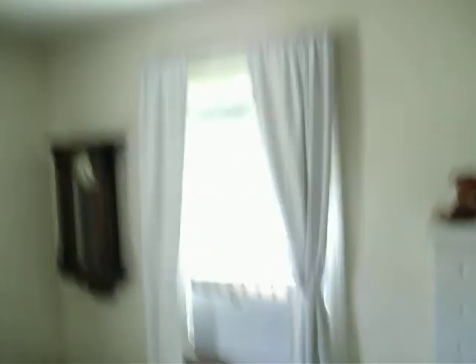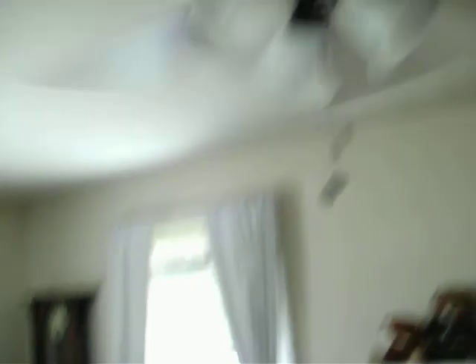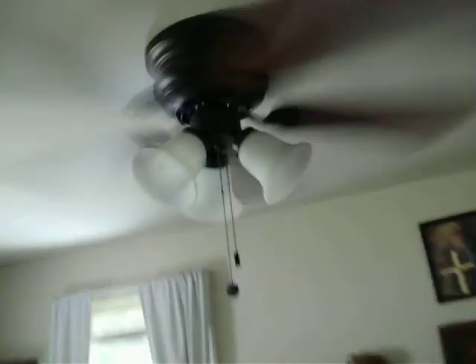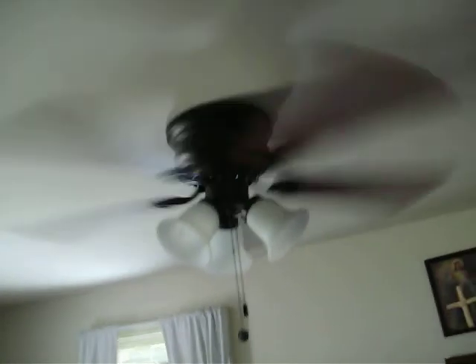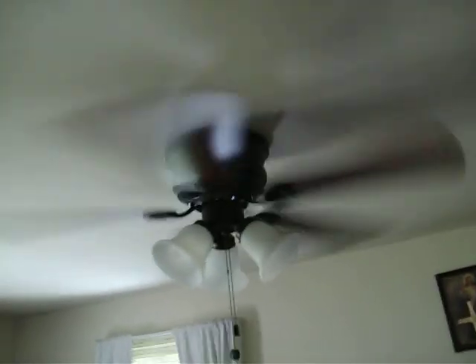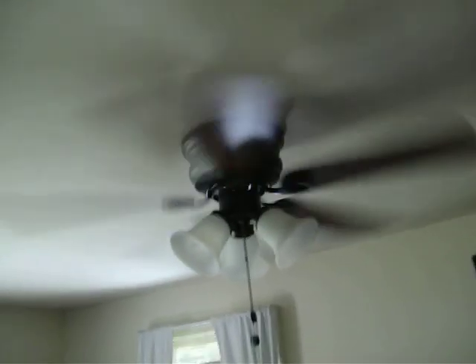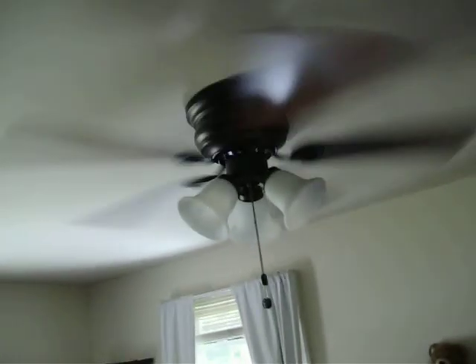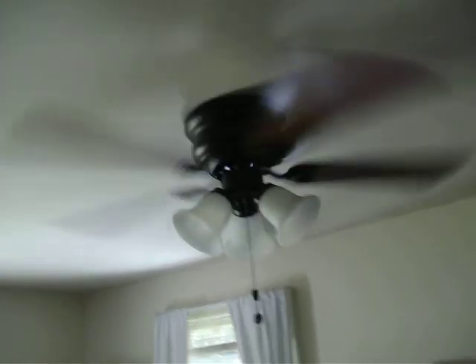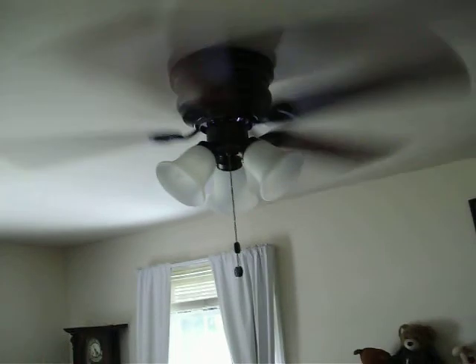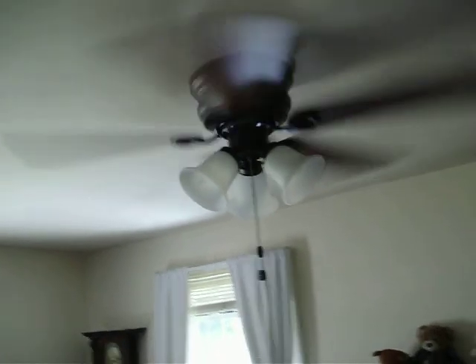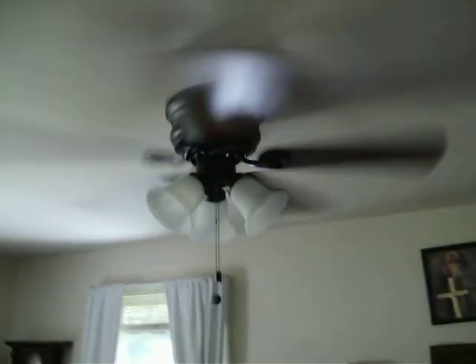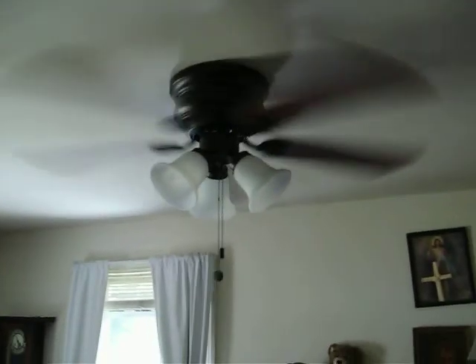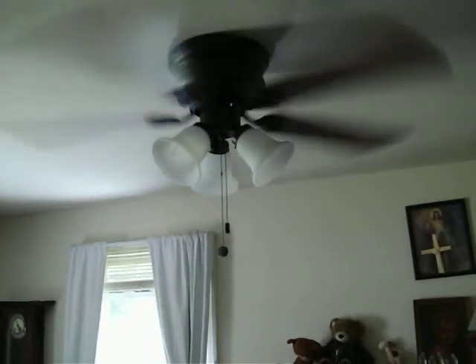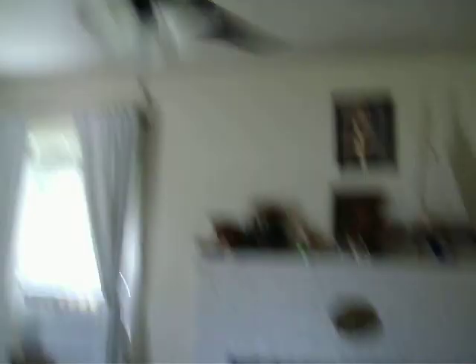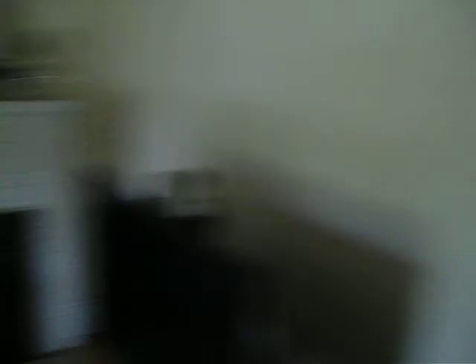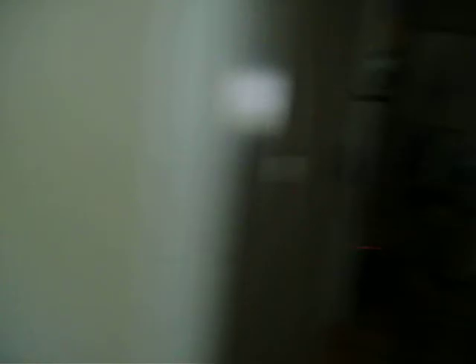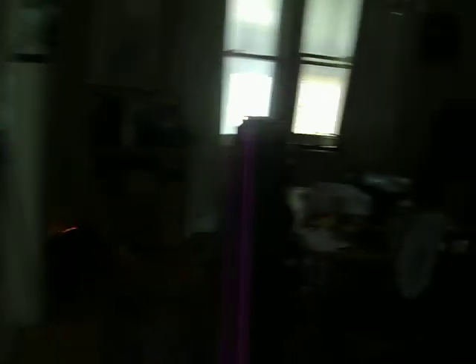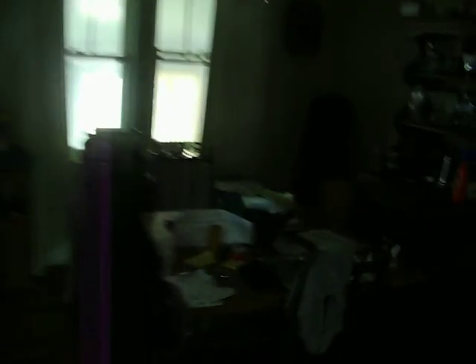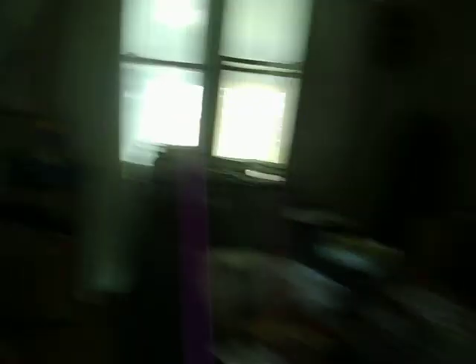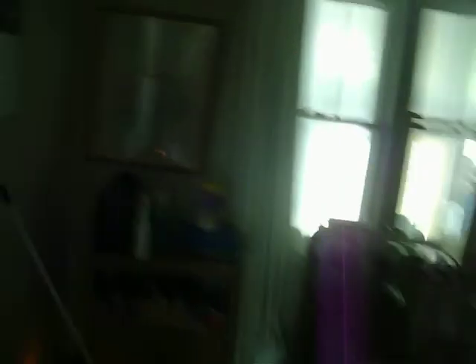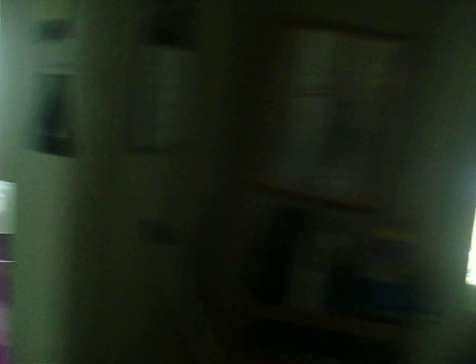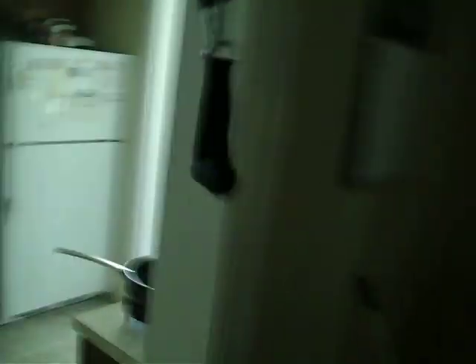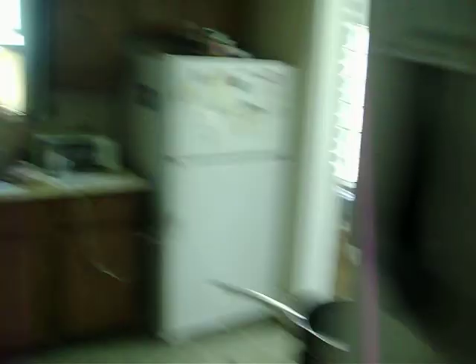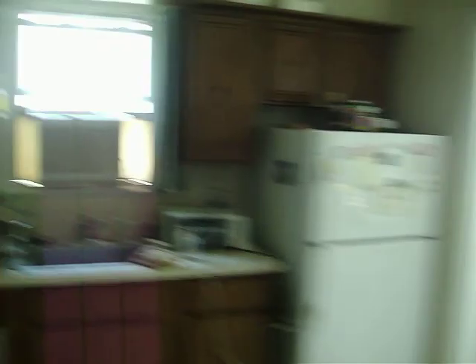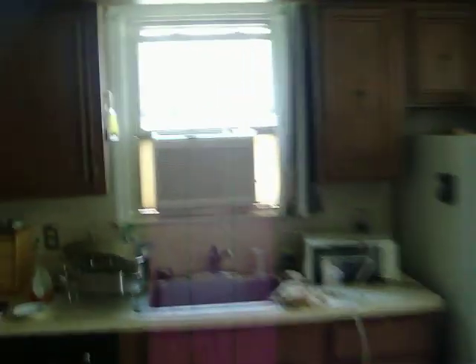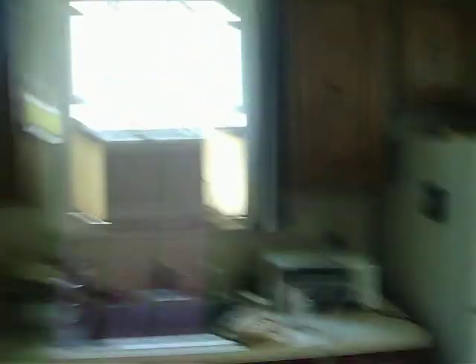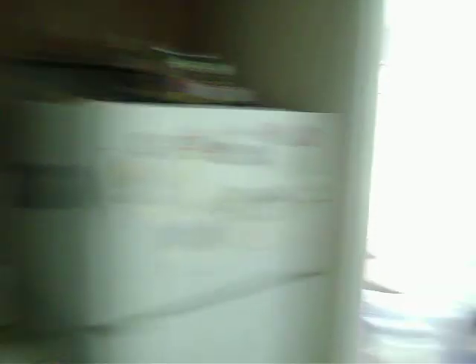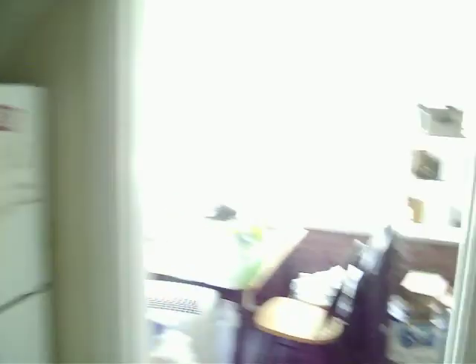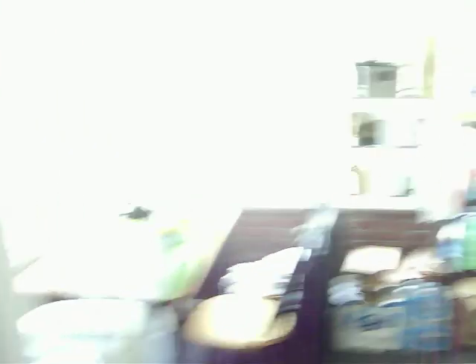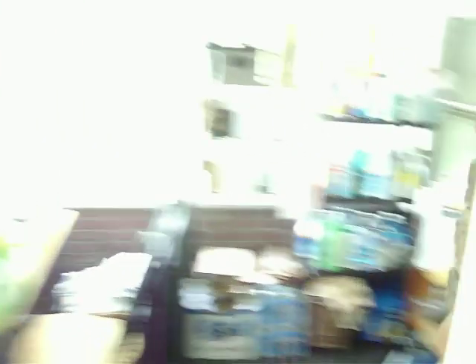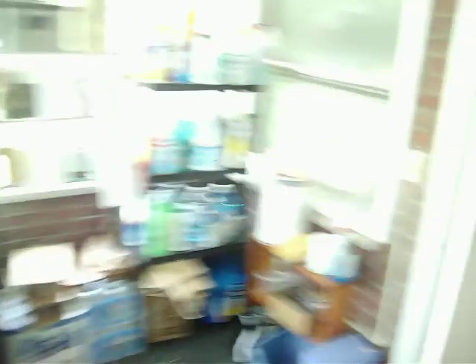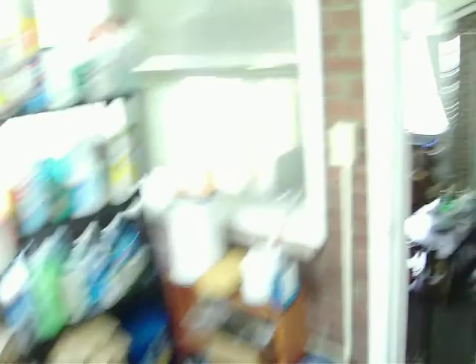That ceiling fan is also wired into my off-grid solar system. If I'm using the wrong terminology, just let me know — drop a comment.